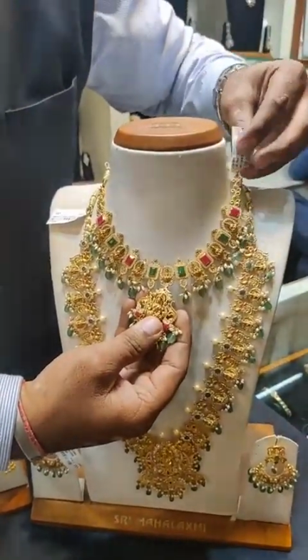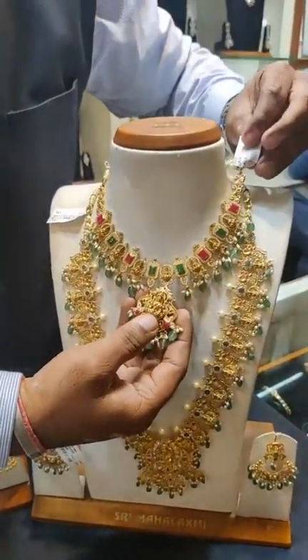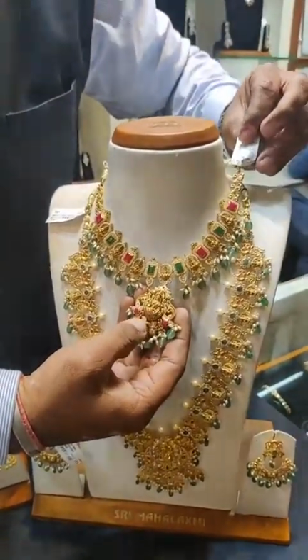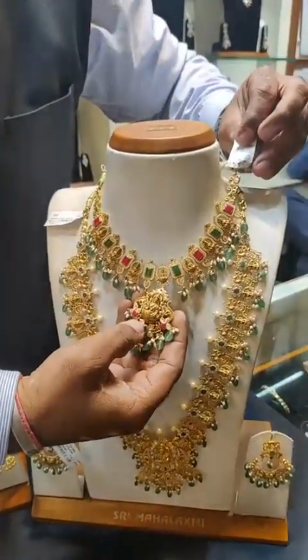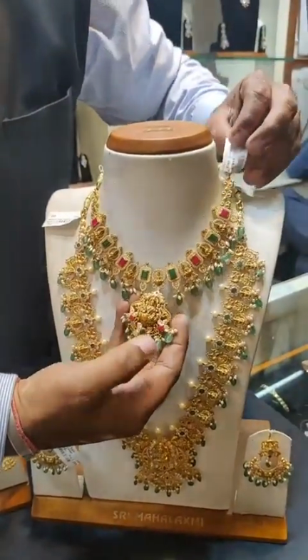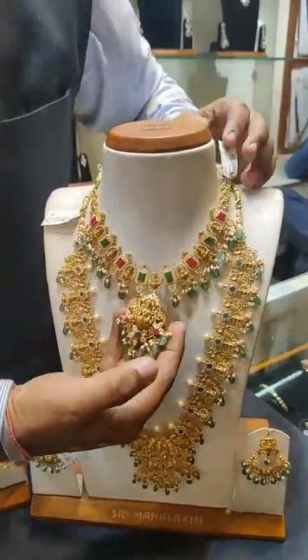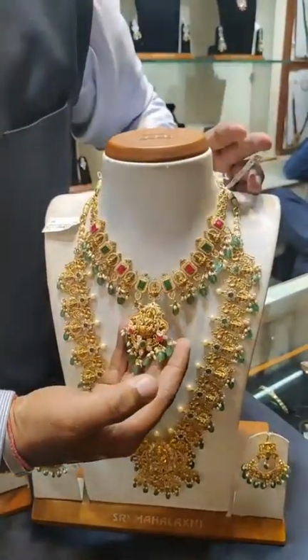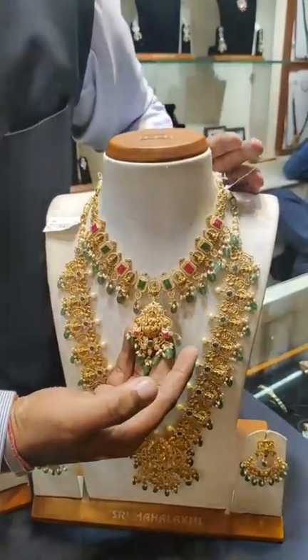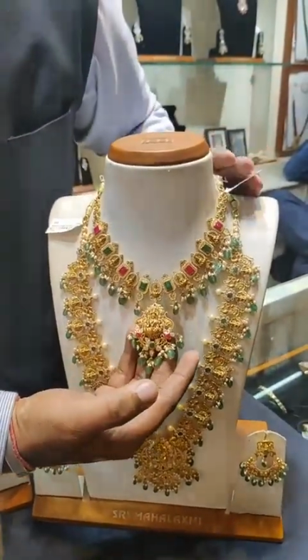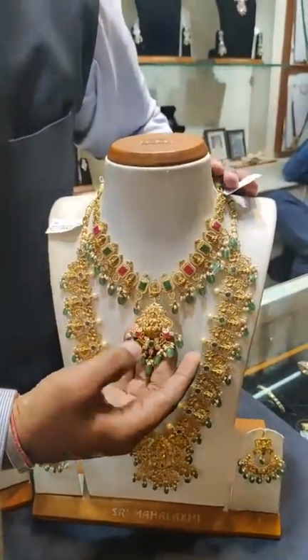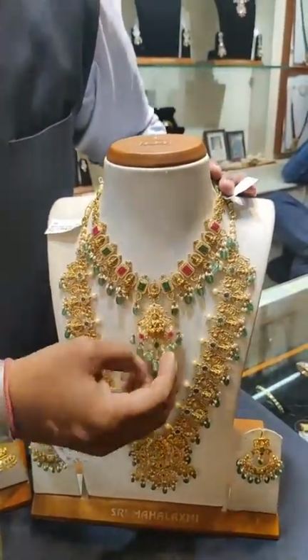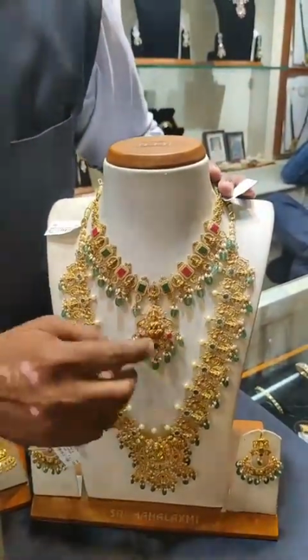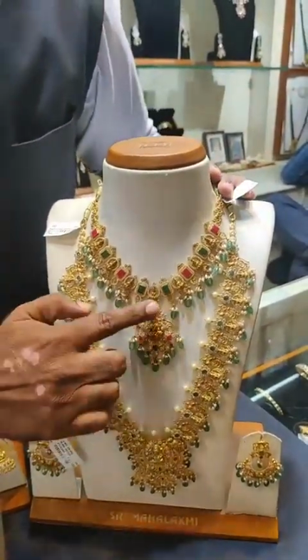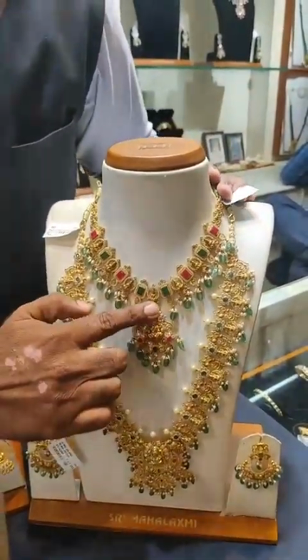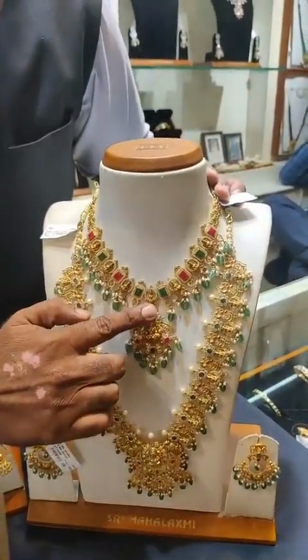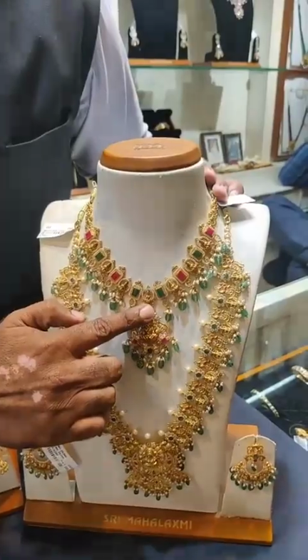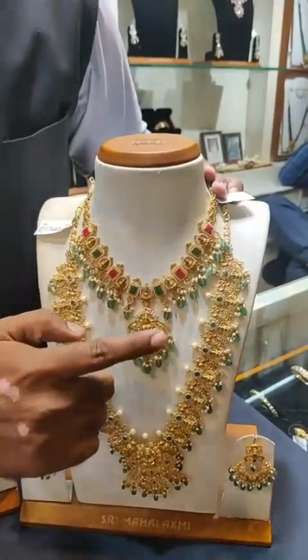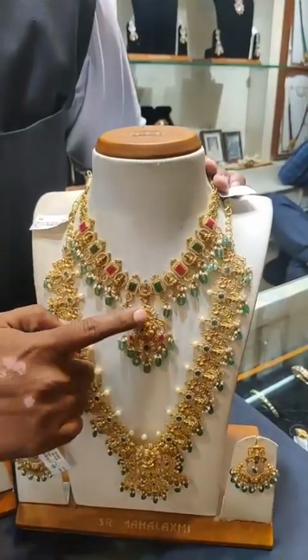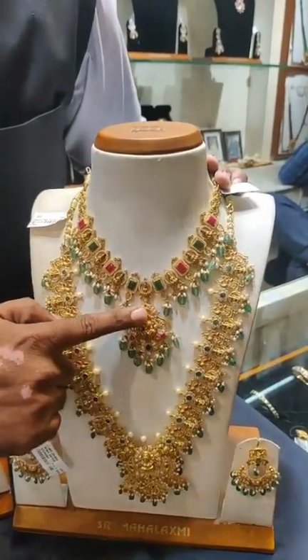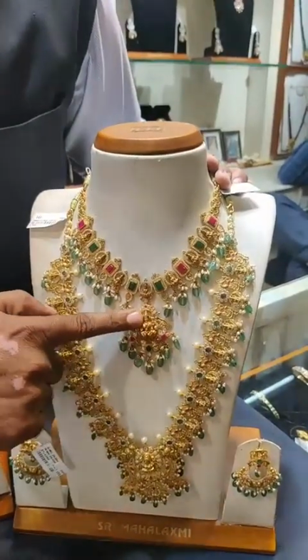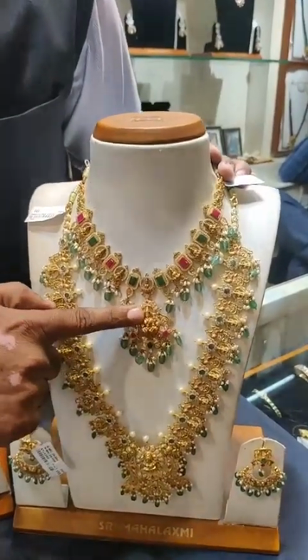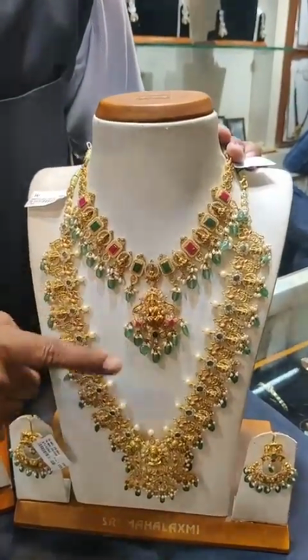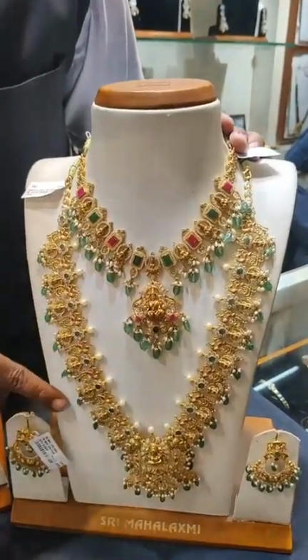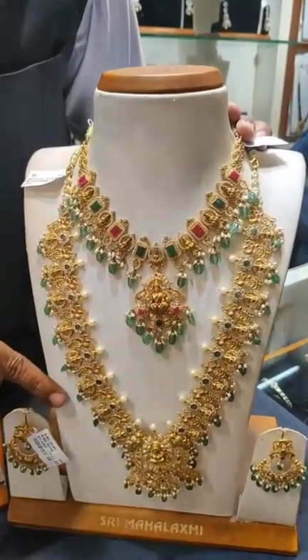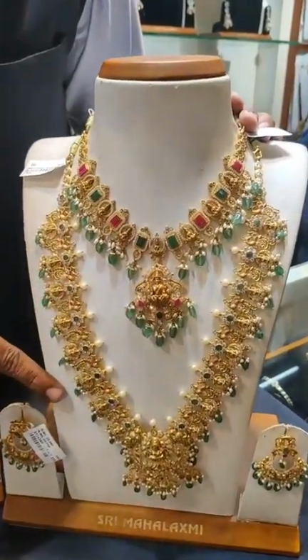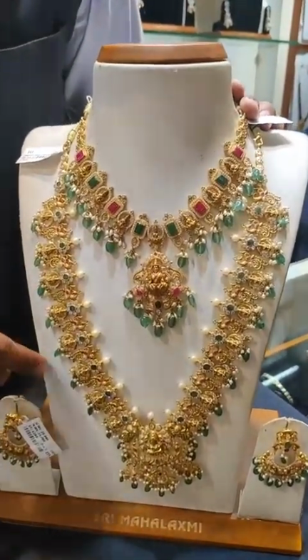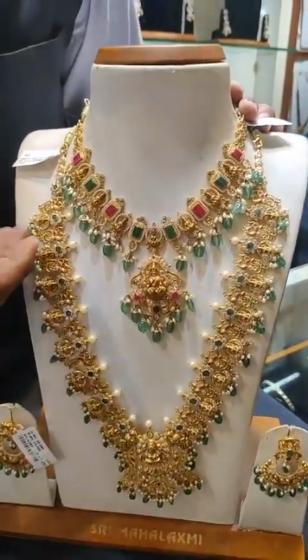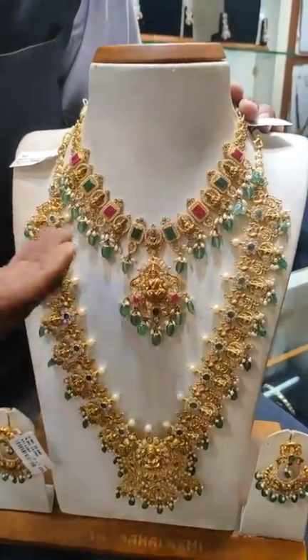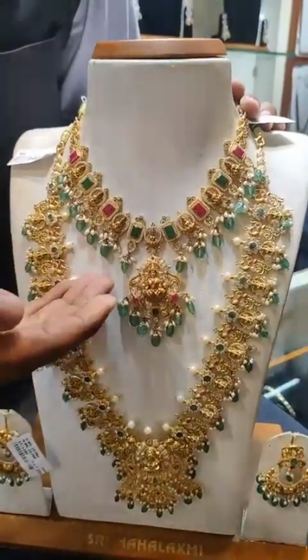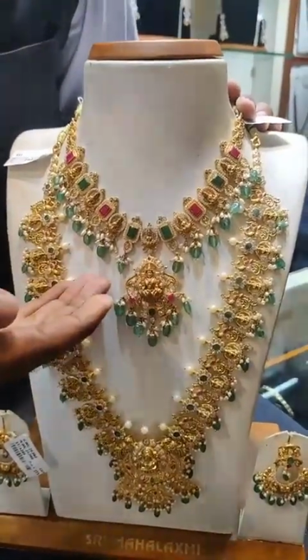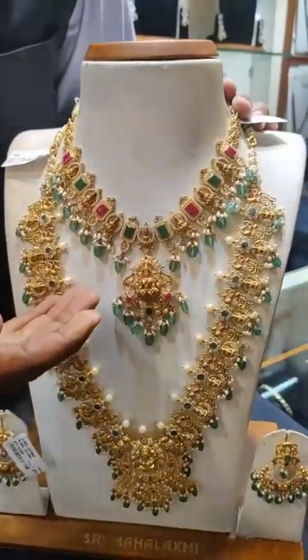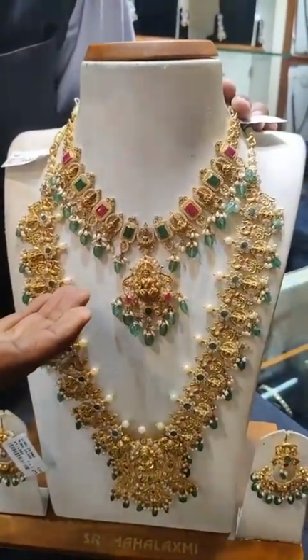It has 3D work. The weight is 56 grams. There is a detachable locket option available if you want it. The bead colors can also be changed.